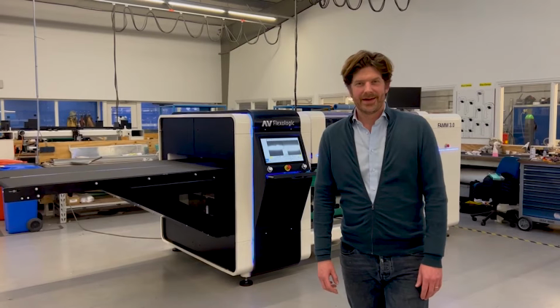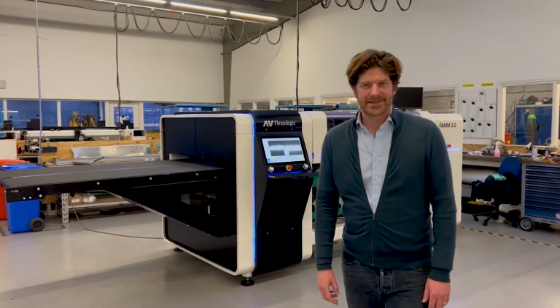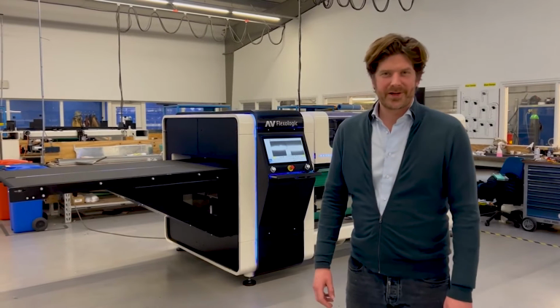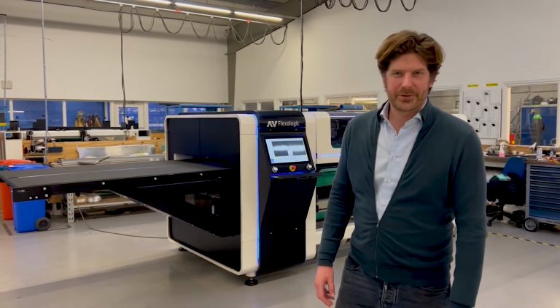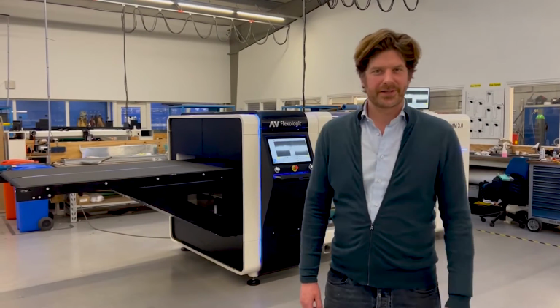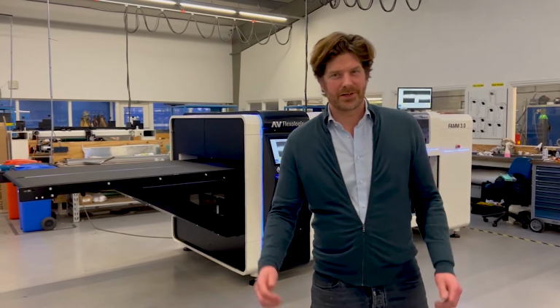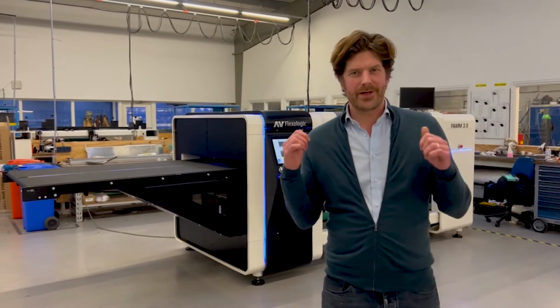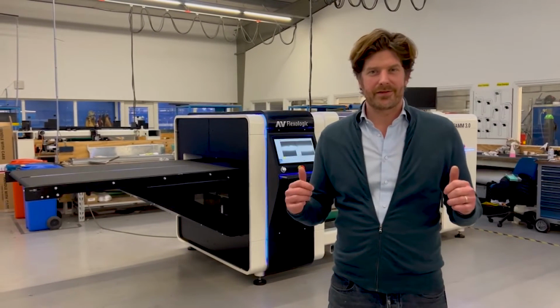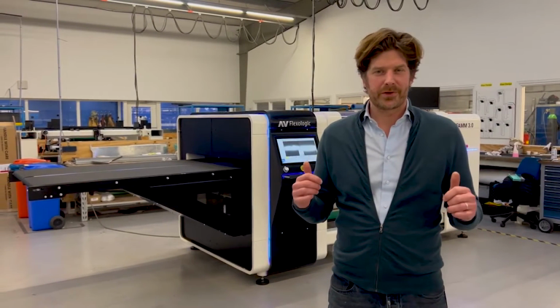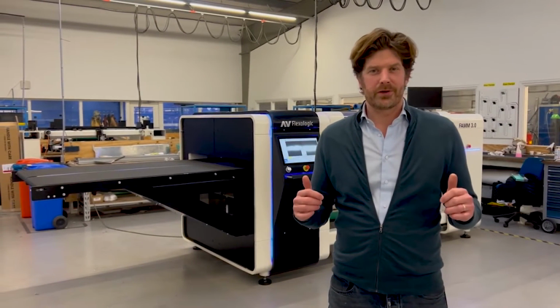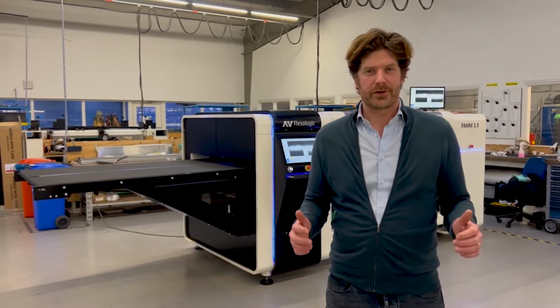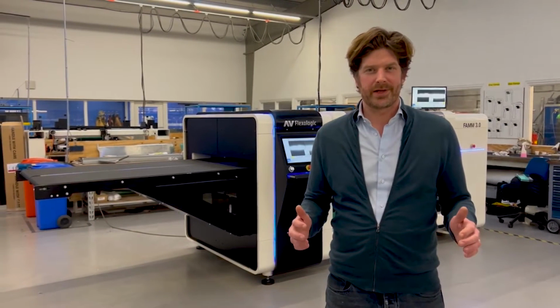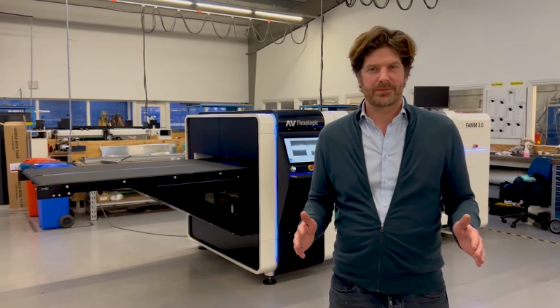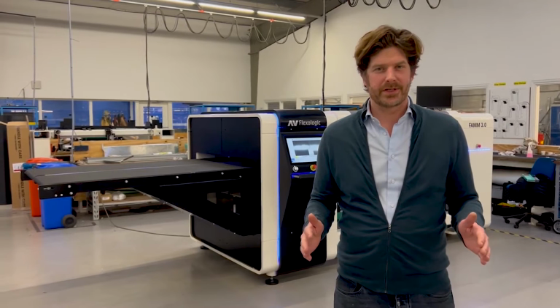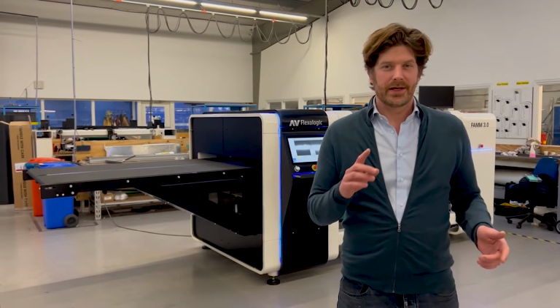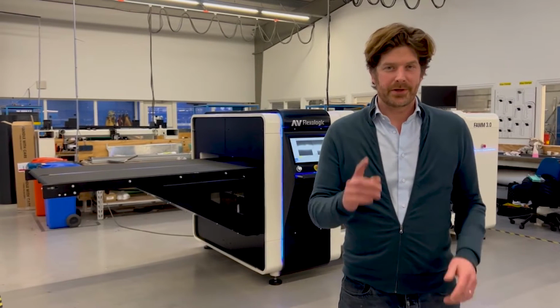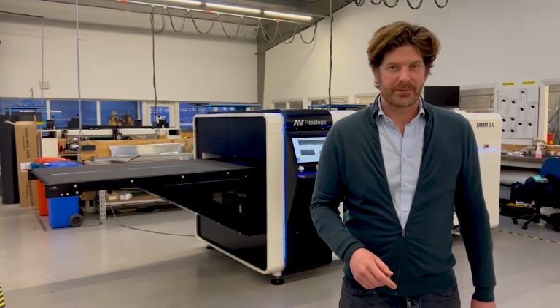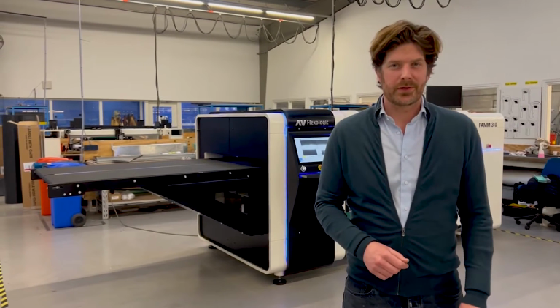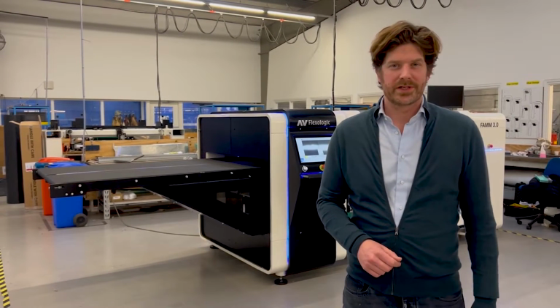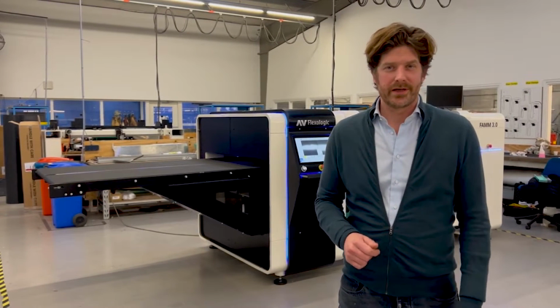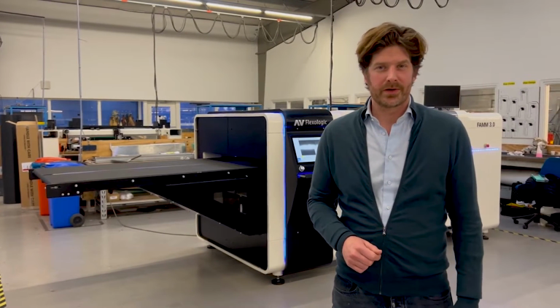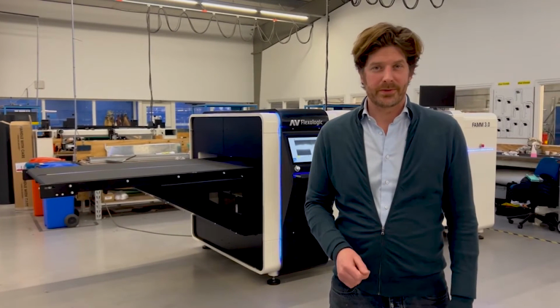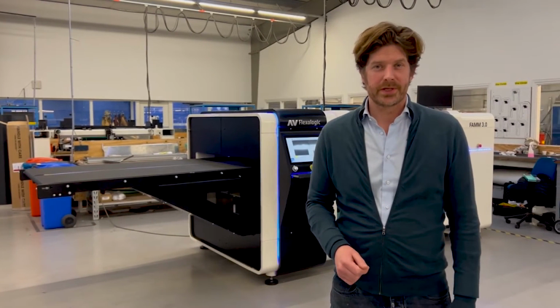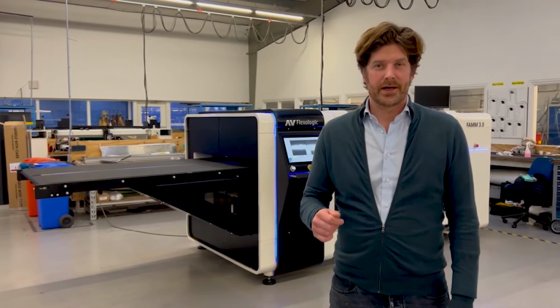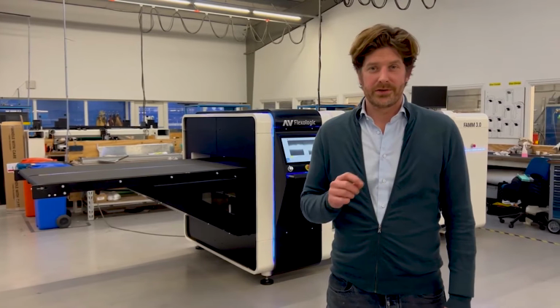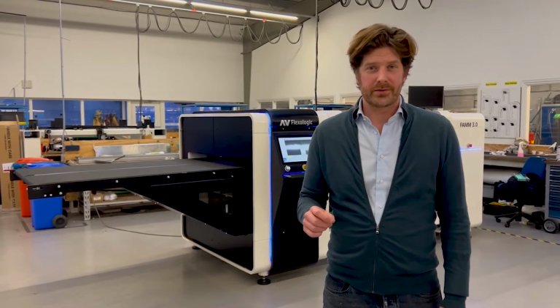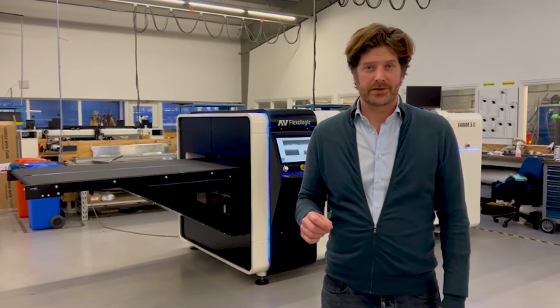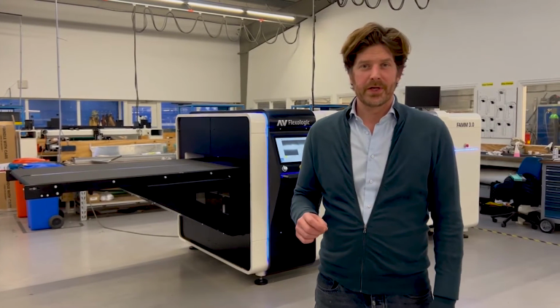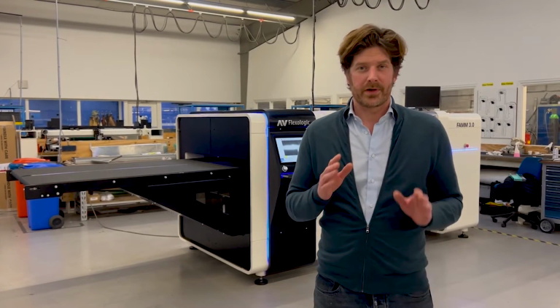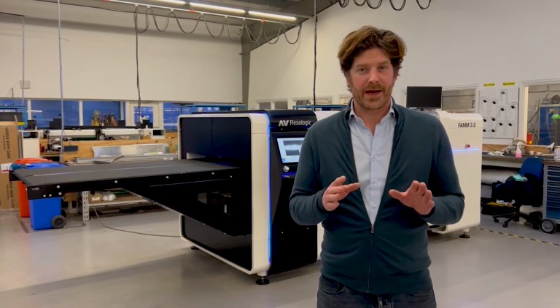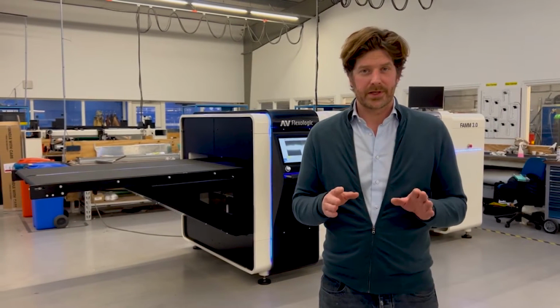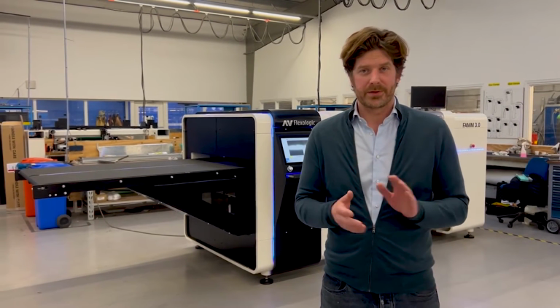Hi guys, I'm Martijn Holtun from APR Flexo Logic and behind me you have the FAM 3.0 fully automatic Flexo plate mounting machine. I'm going to show you something very cool which is the linear motors that we use, which is unique to this view for the cameras of the machine.